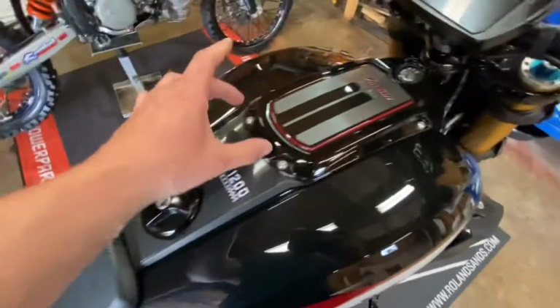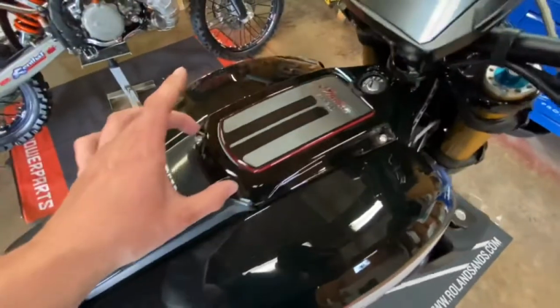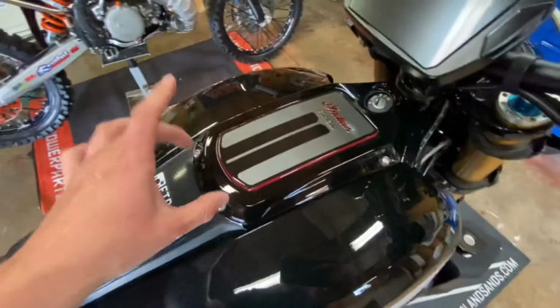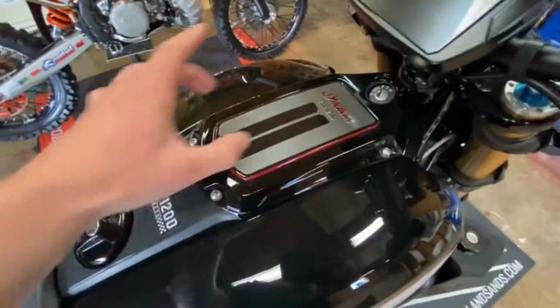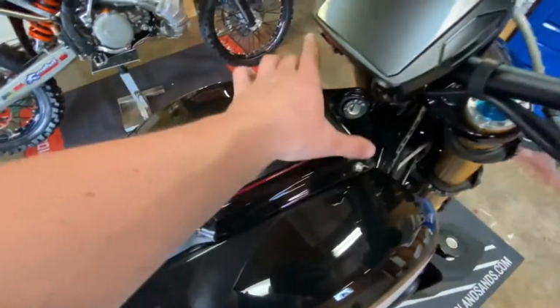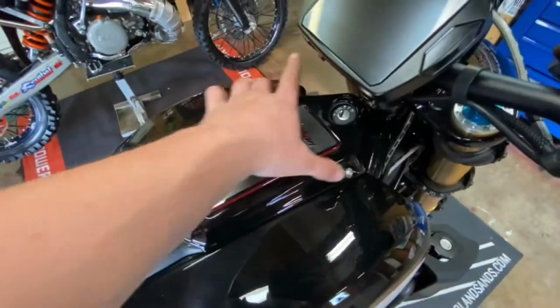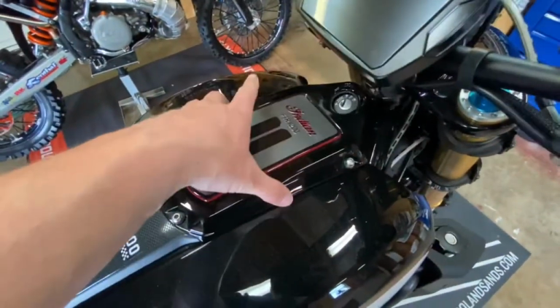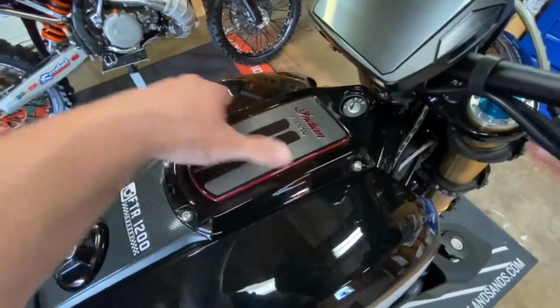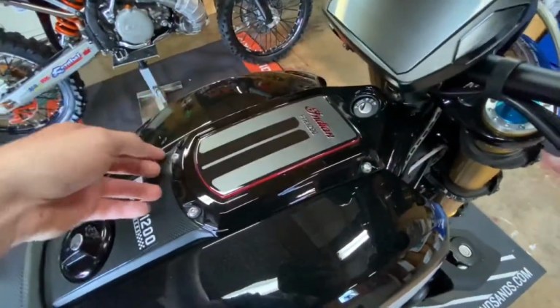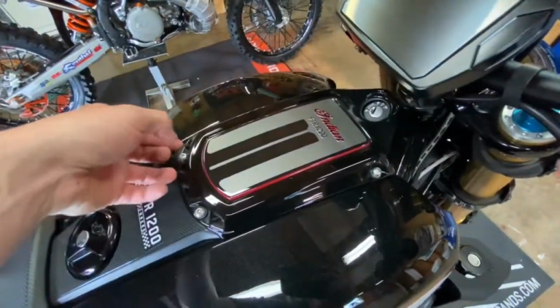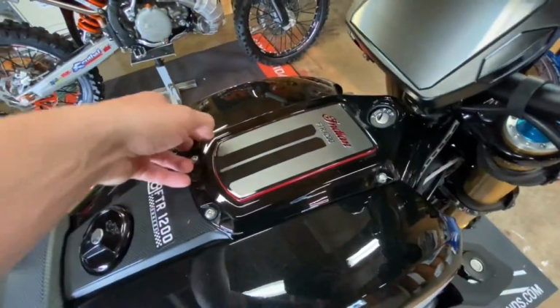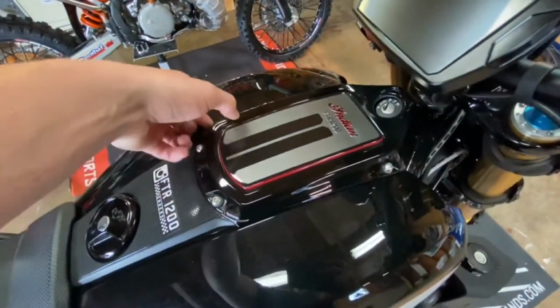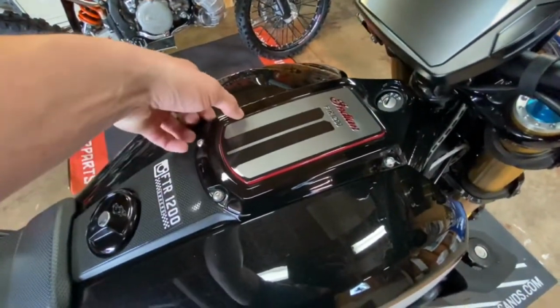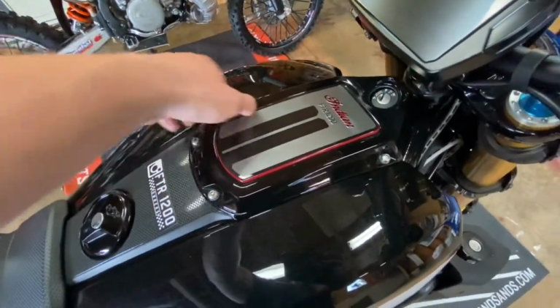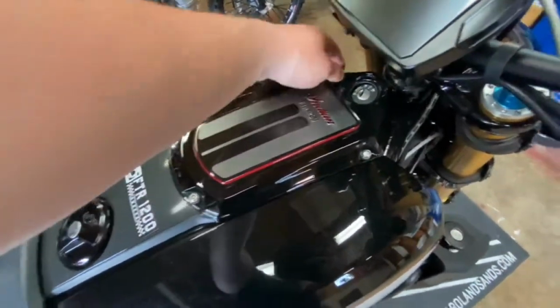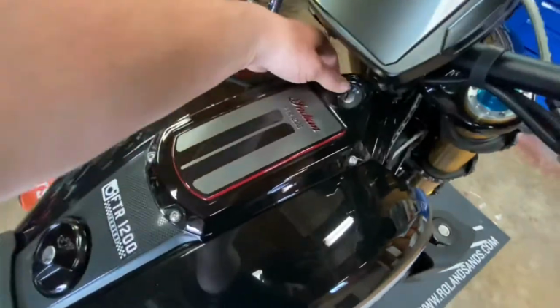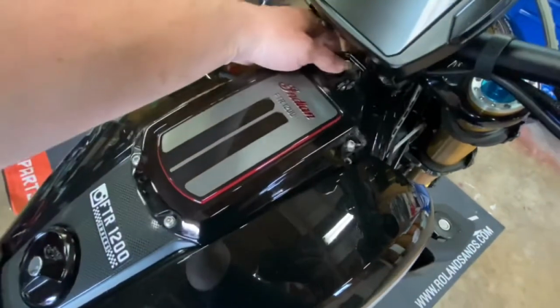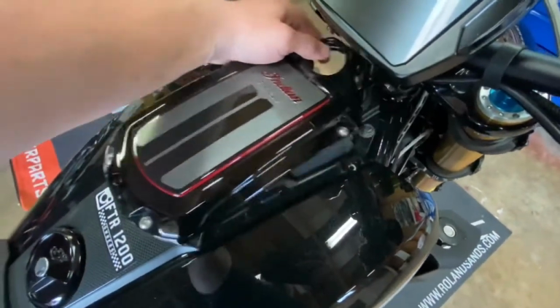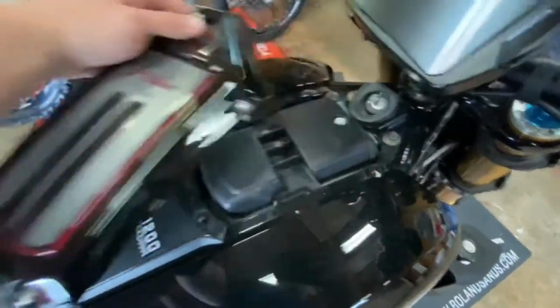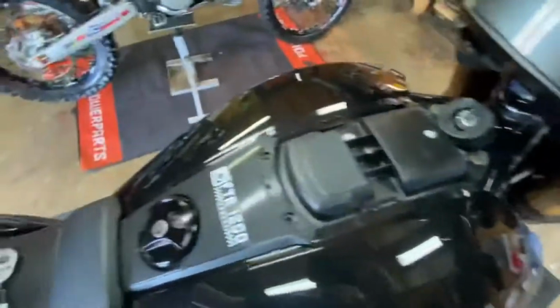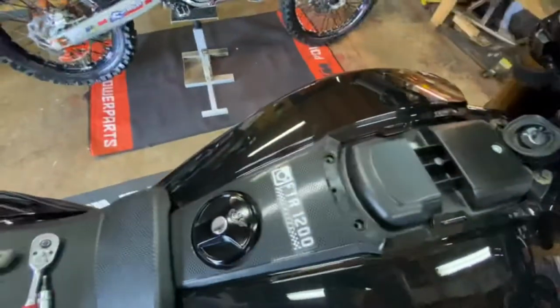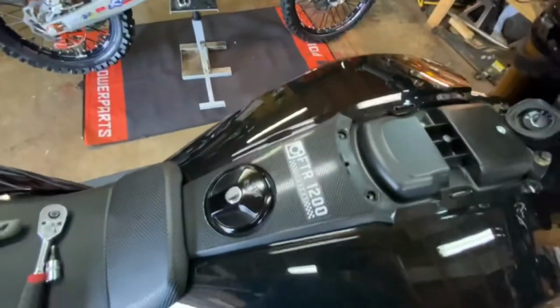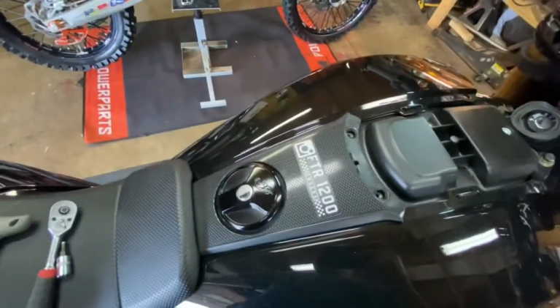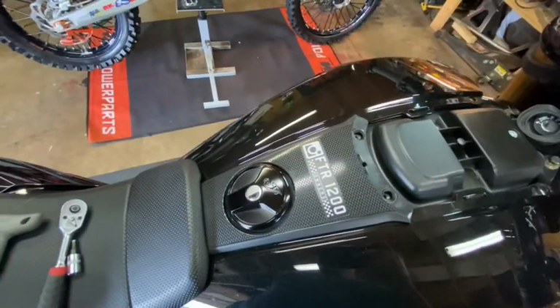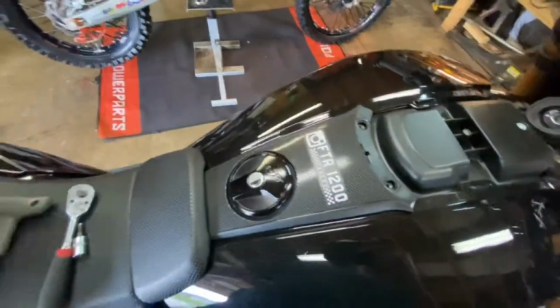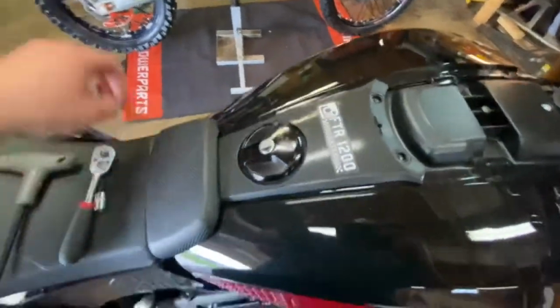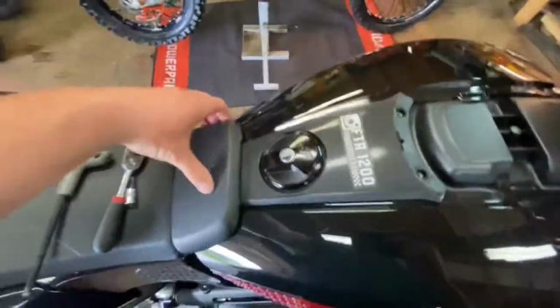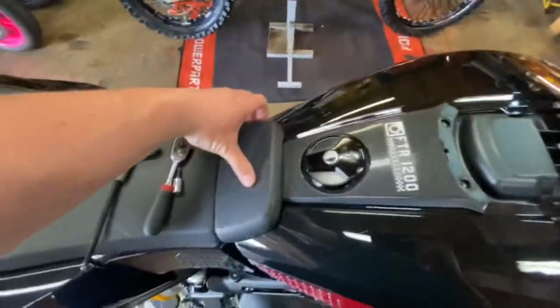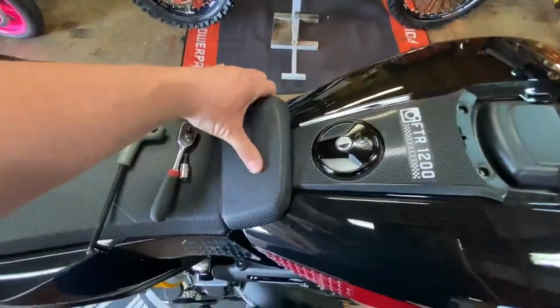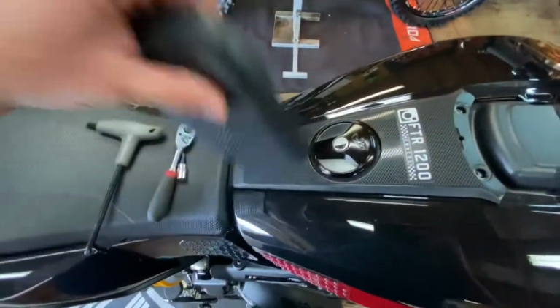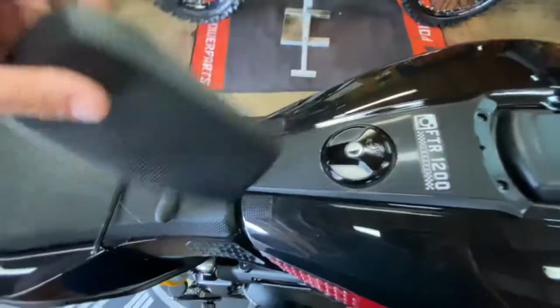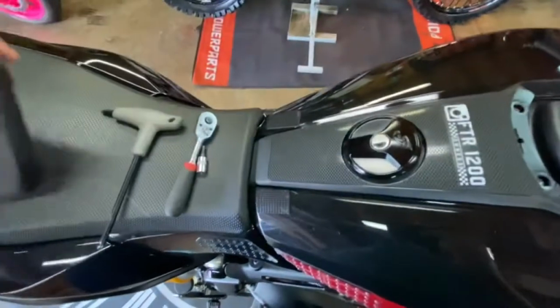Remove these four bolts here. The center console will pop off. If you have a tracker seat, move this.